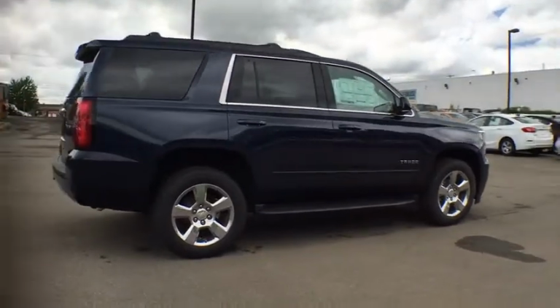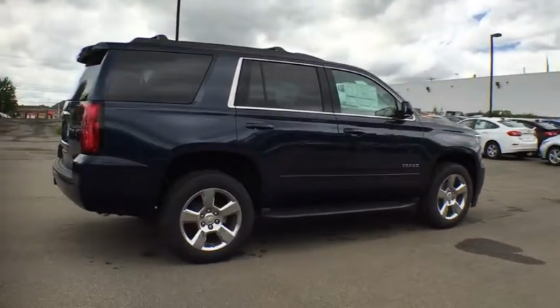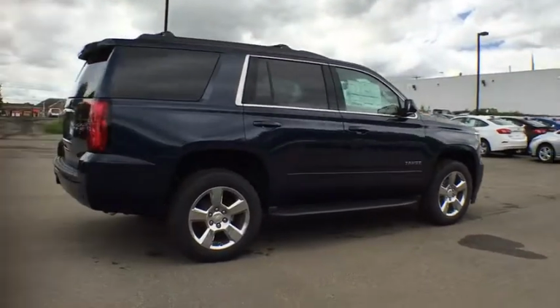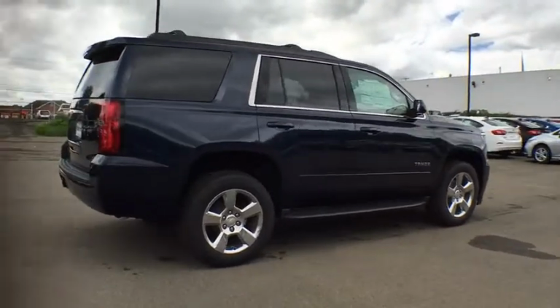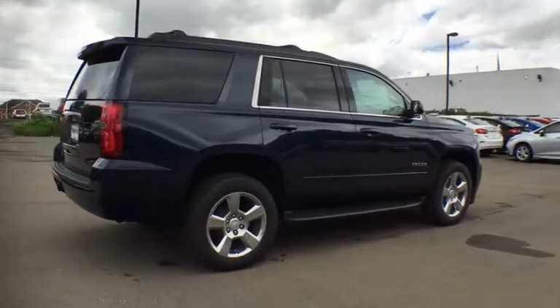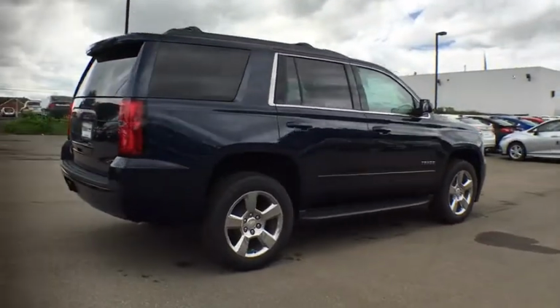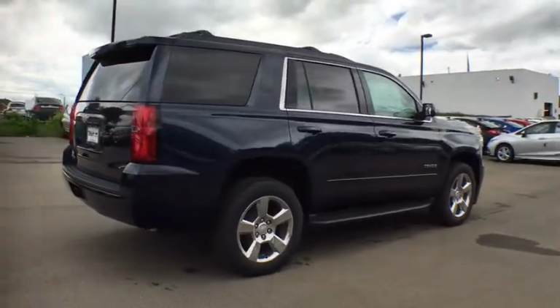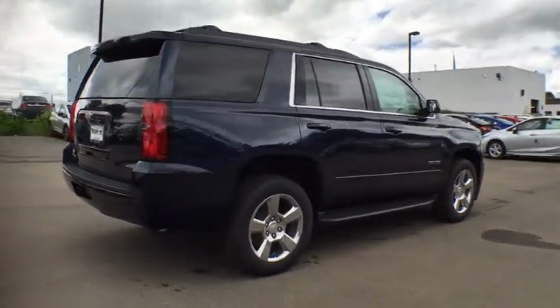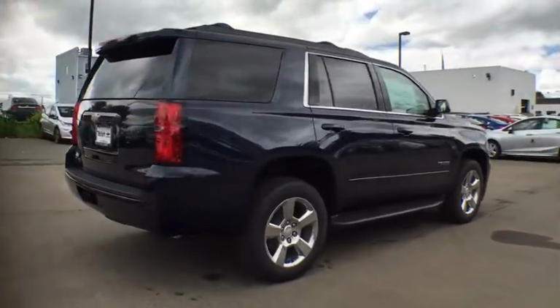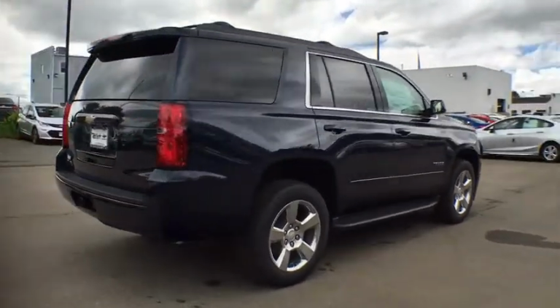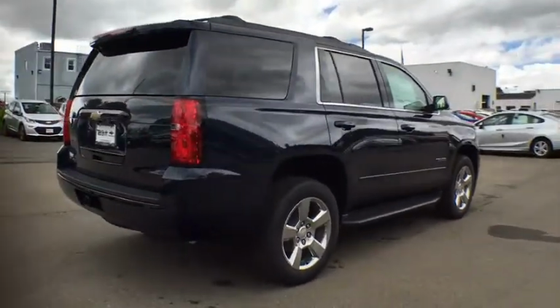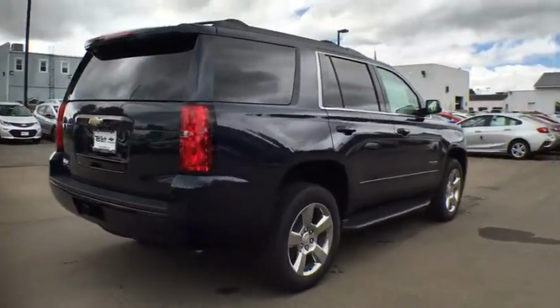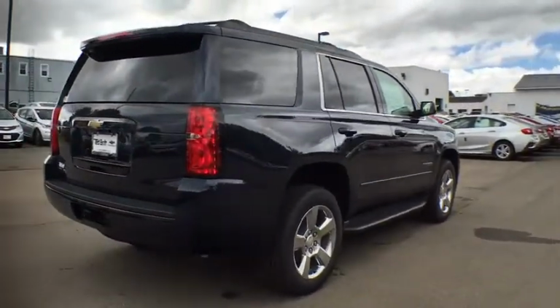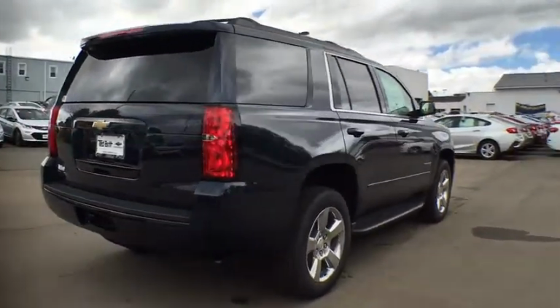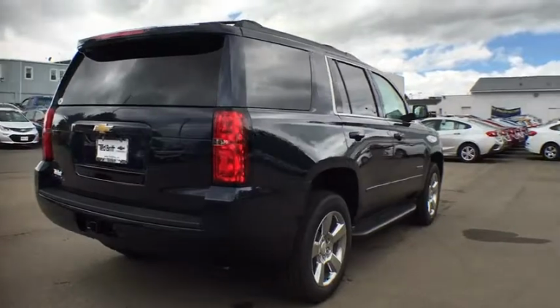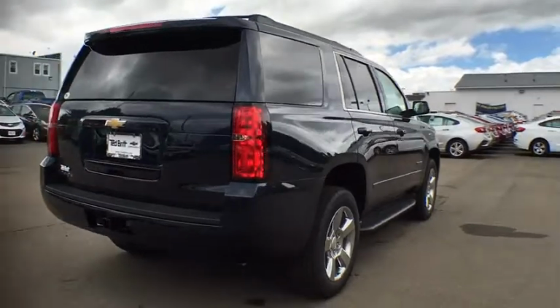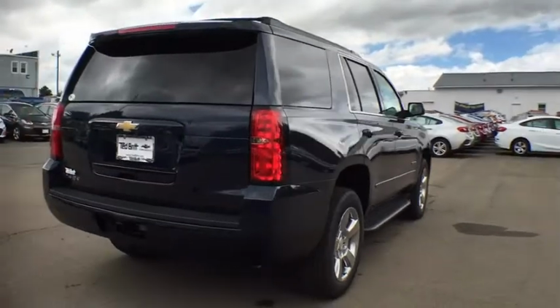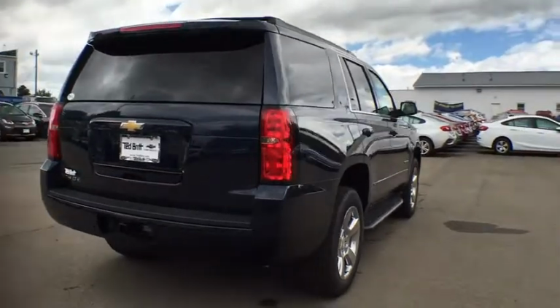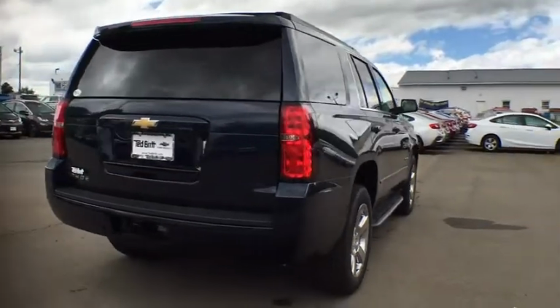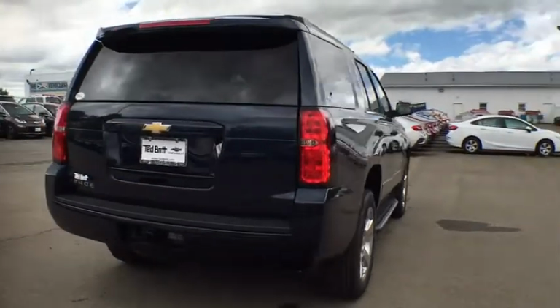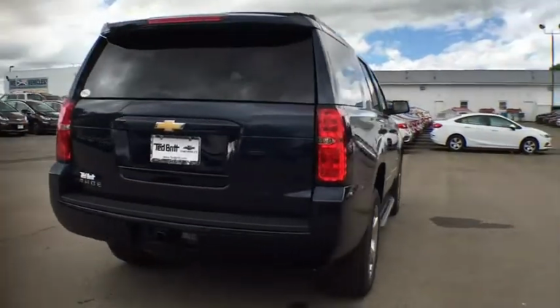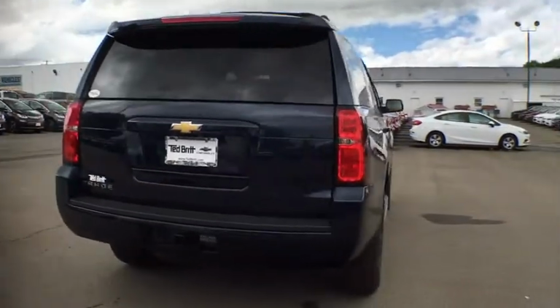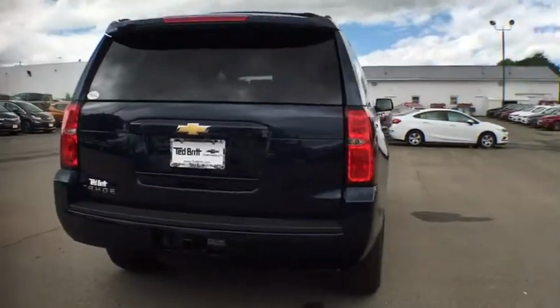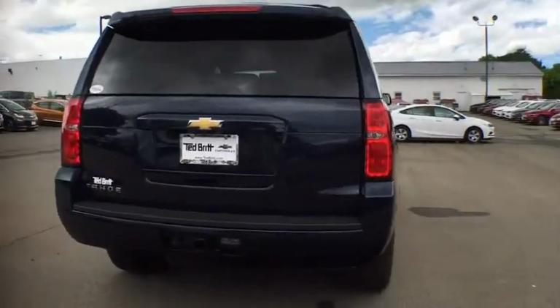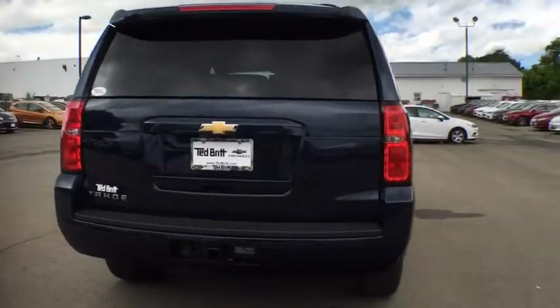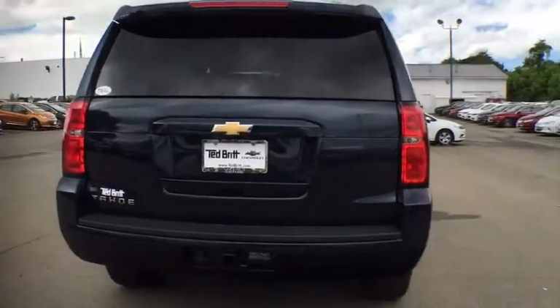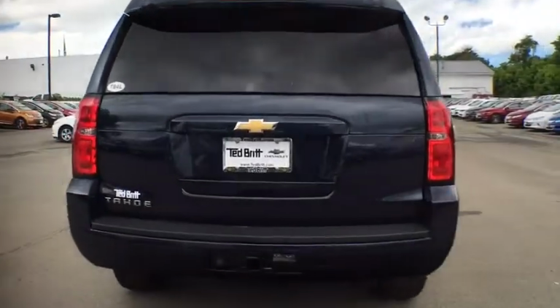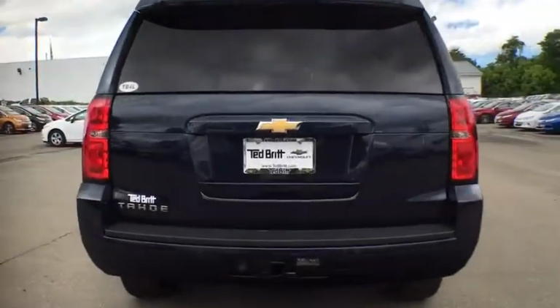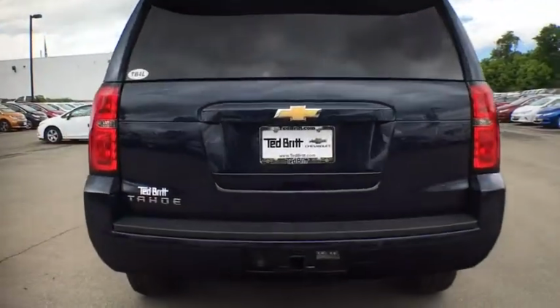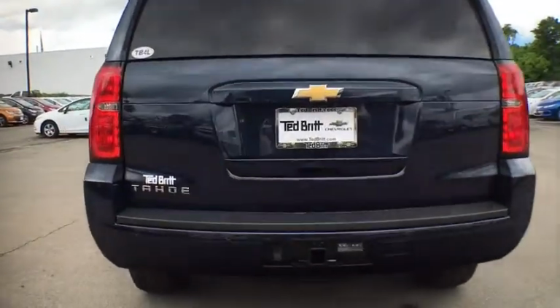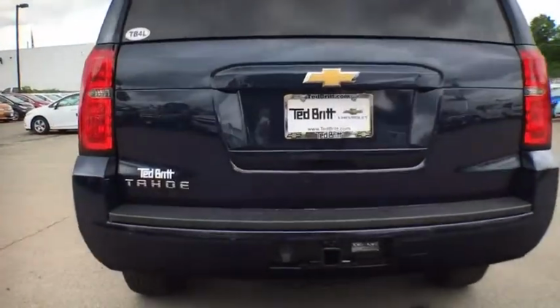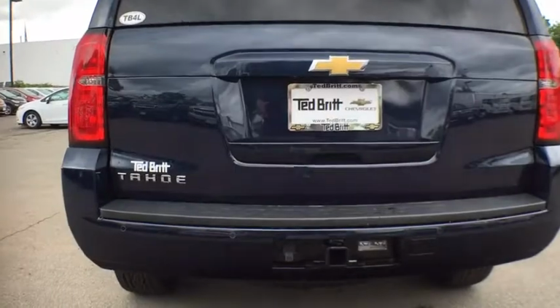Tahoe has been the best-selling sports utility vehicle, accounting annually for more than 25% of all full-size SUV registrations in the United States.